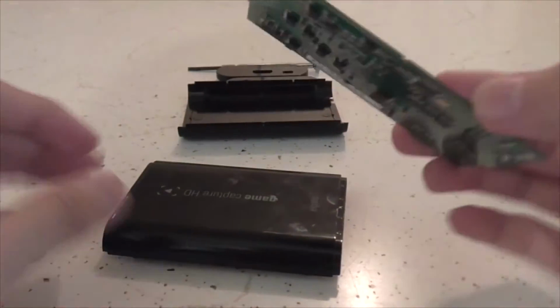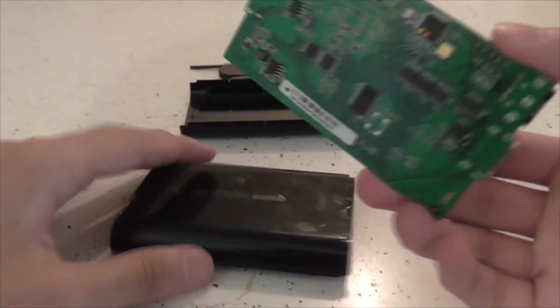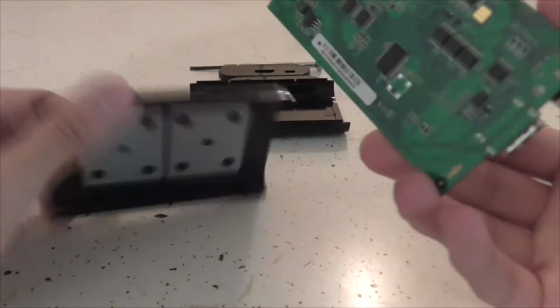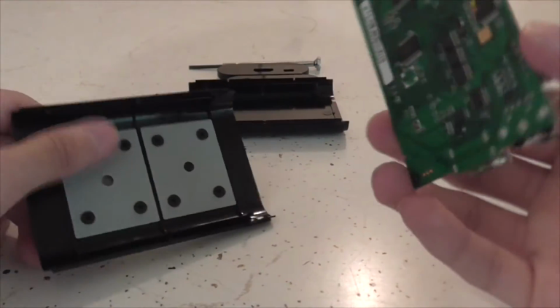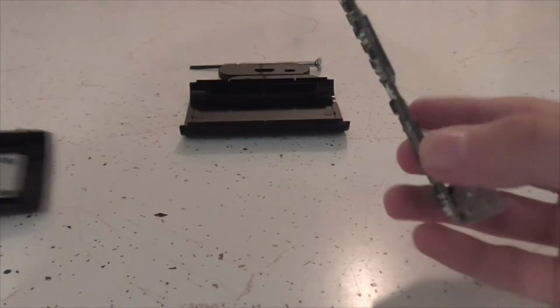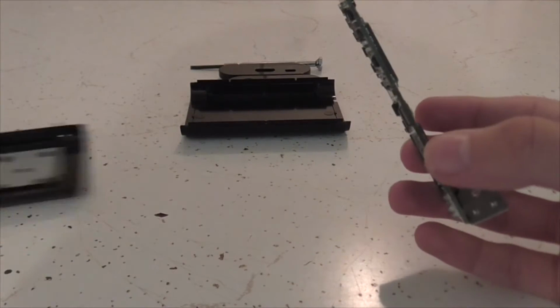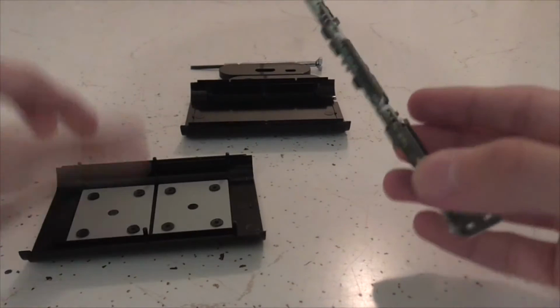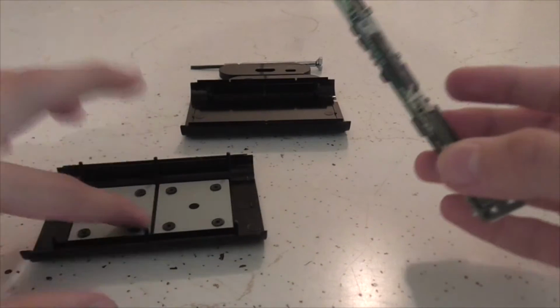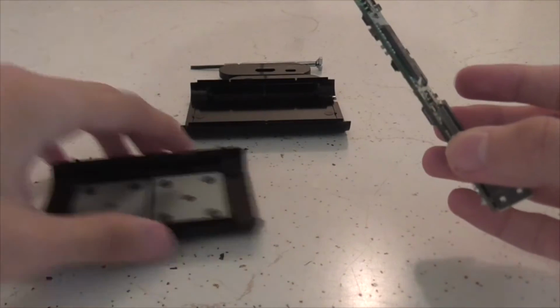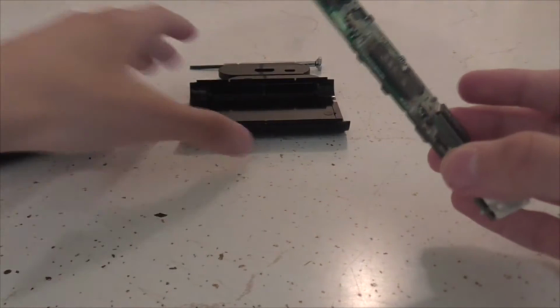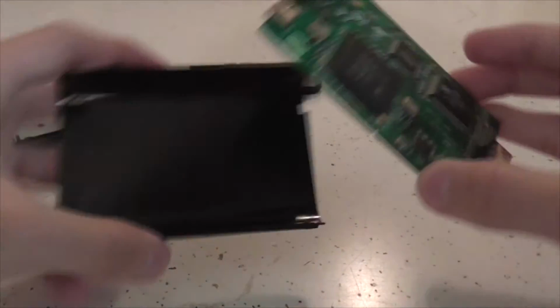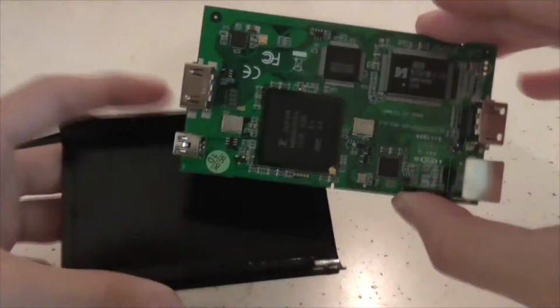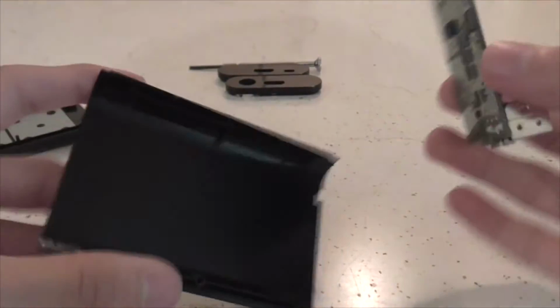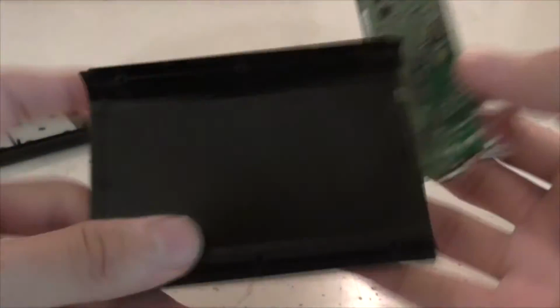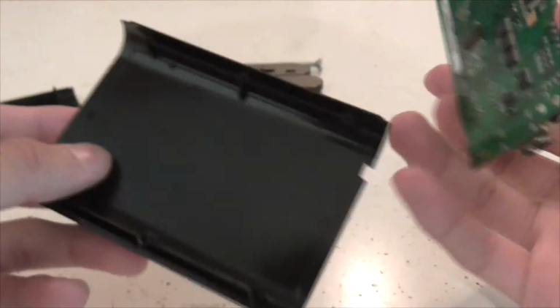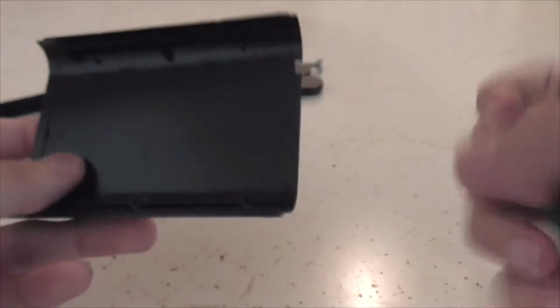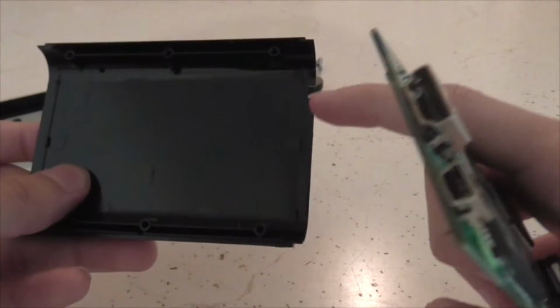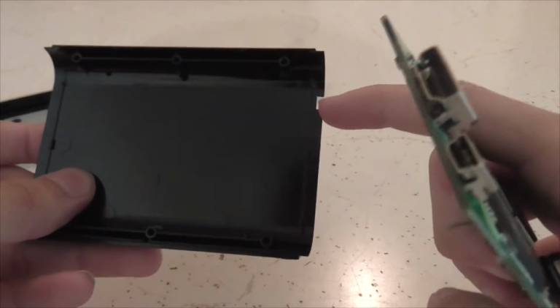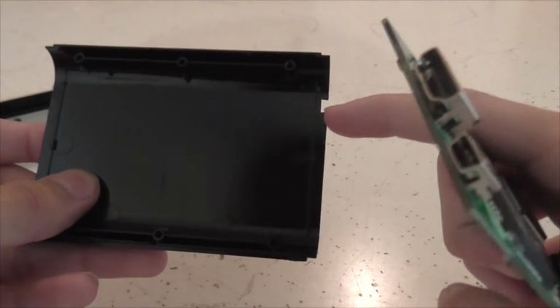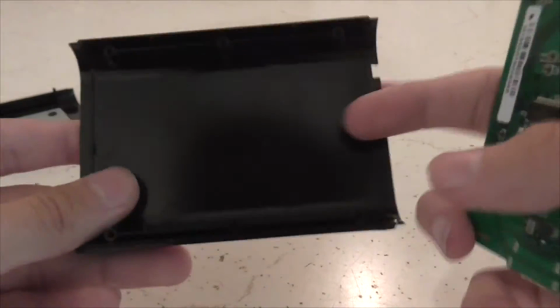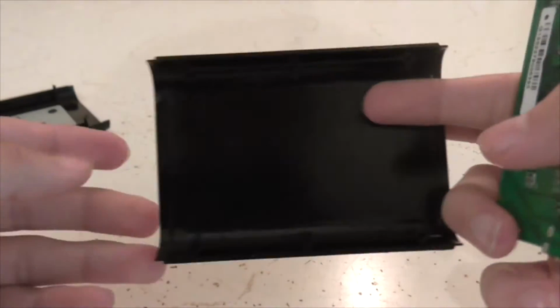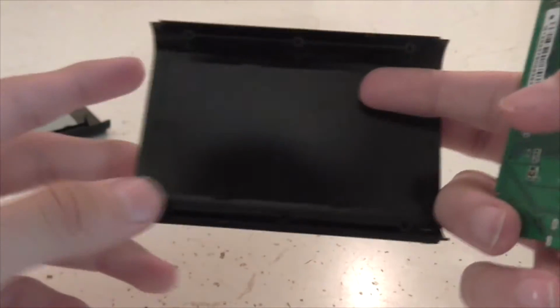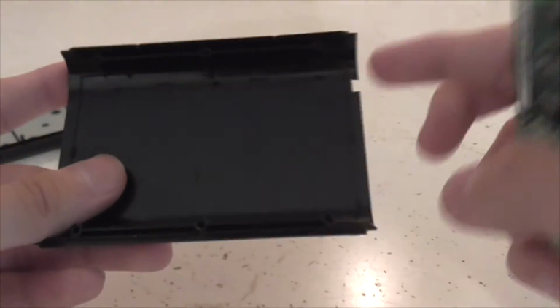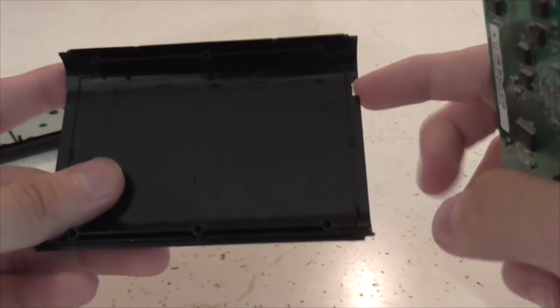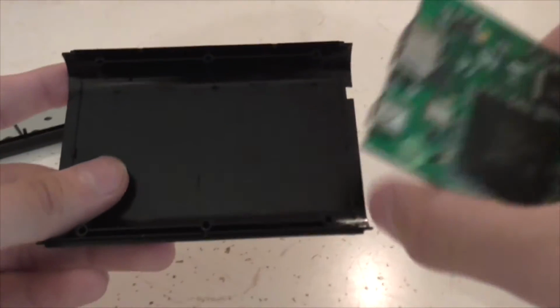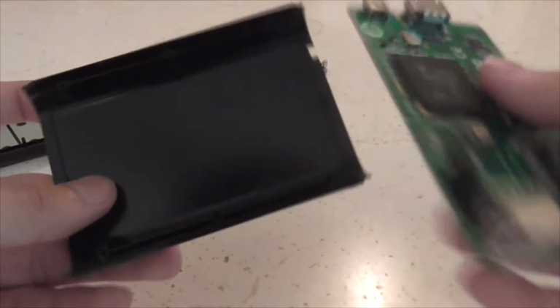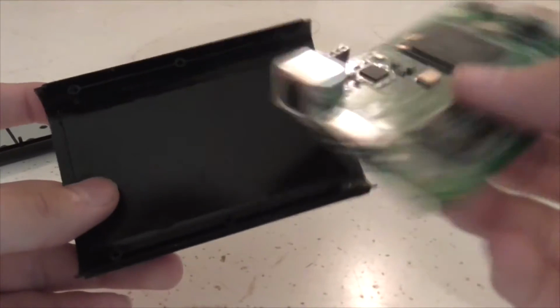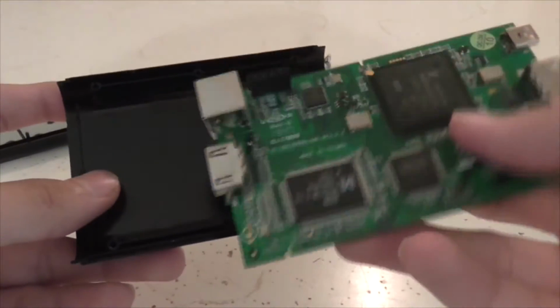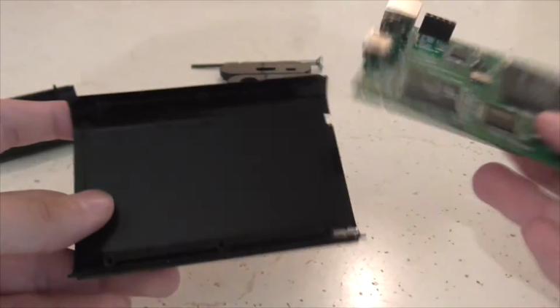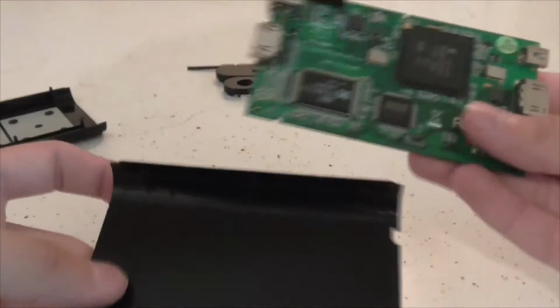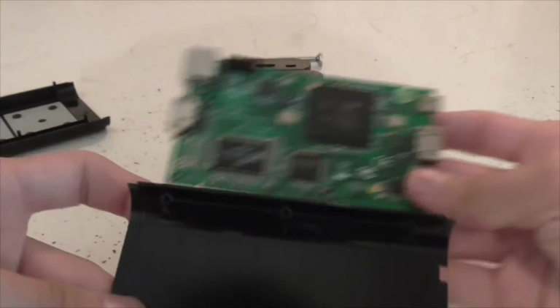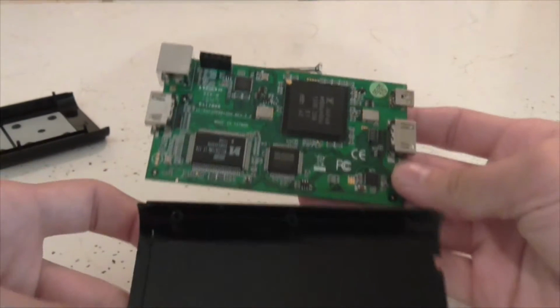And how you put it back together is easy. You just take the part that doesn't have the metal on it, obviously, and line it up with the notch — the one notch — which is where the USB part goes. So it goes like this.